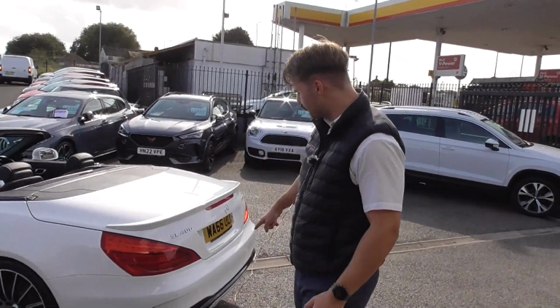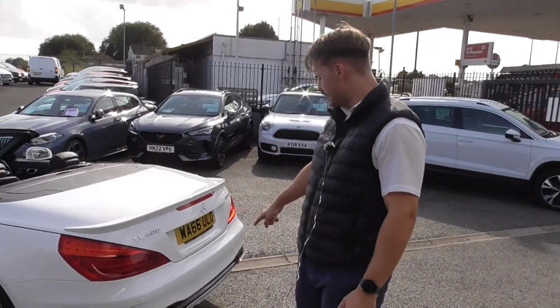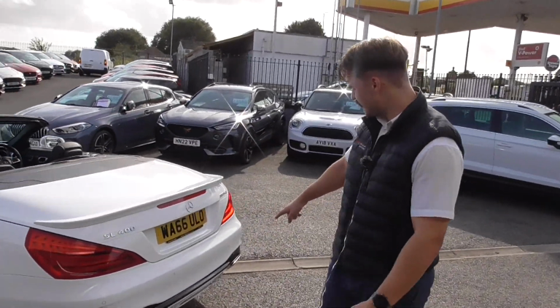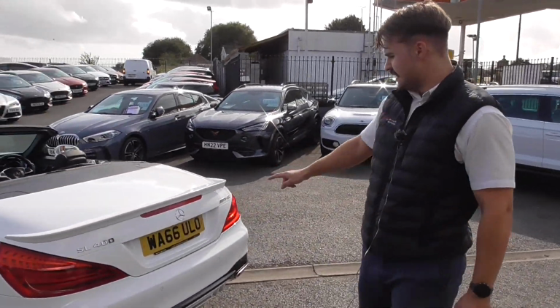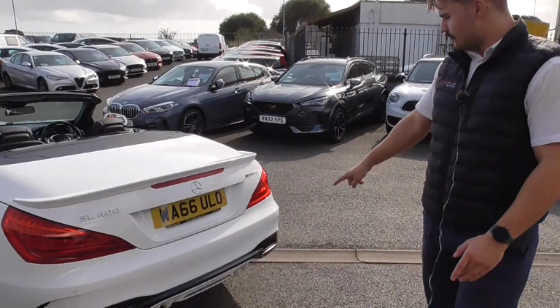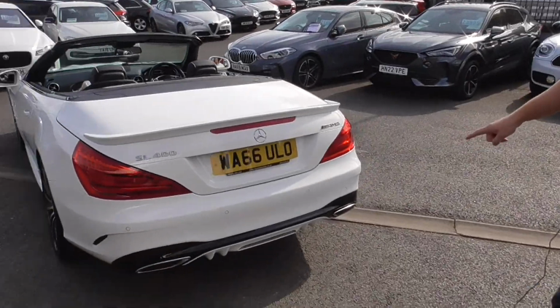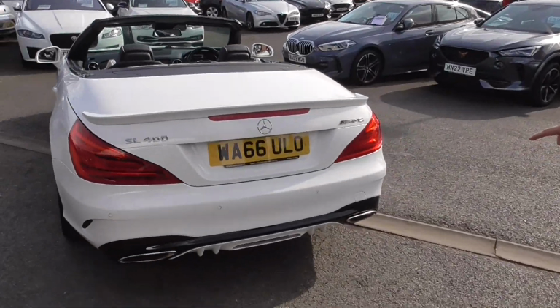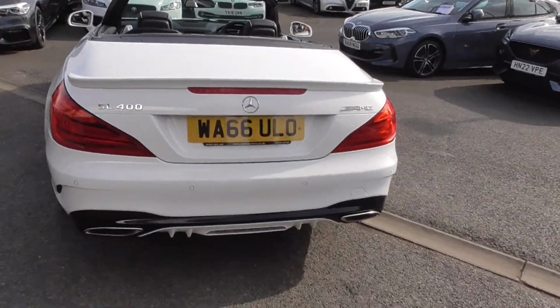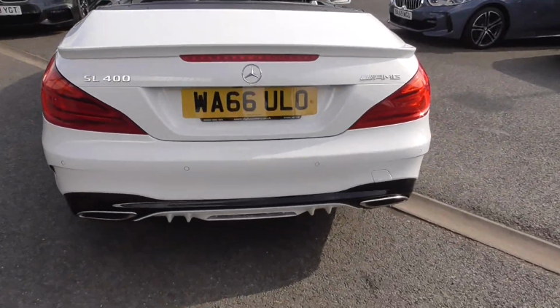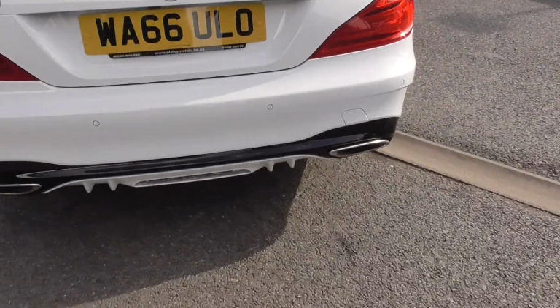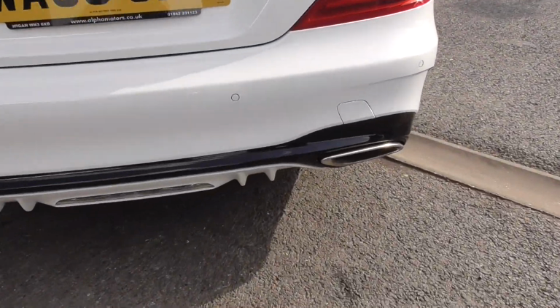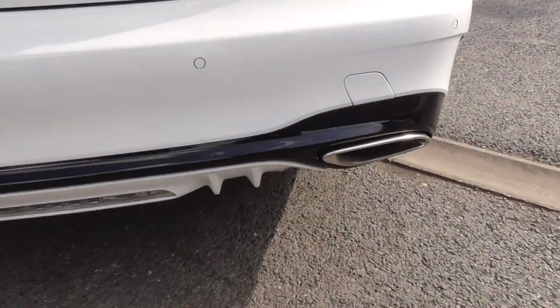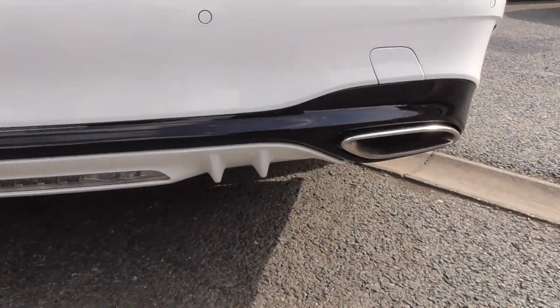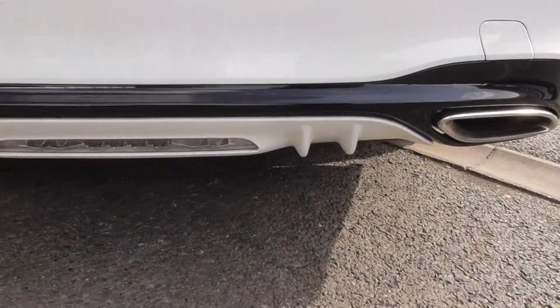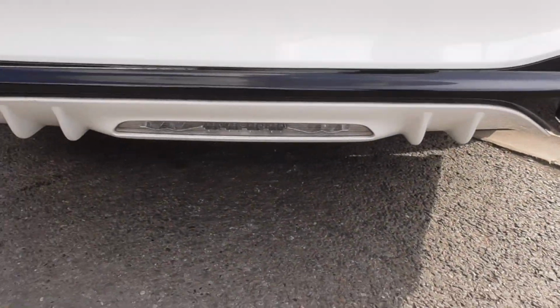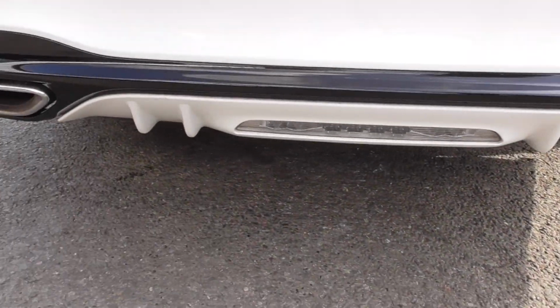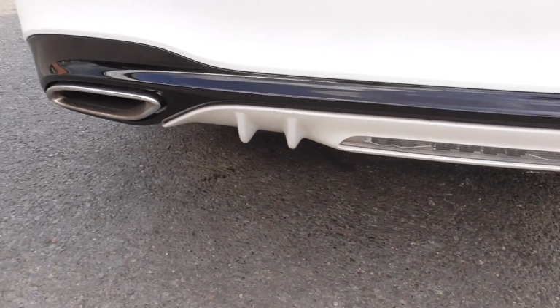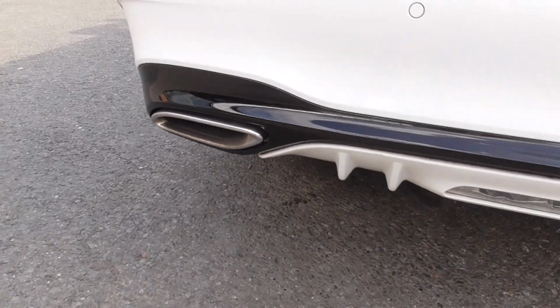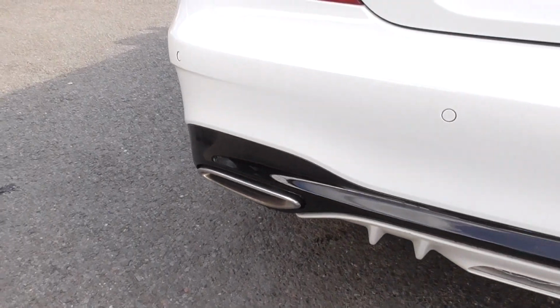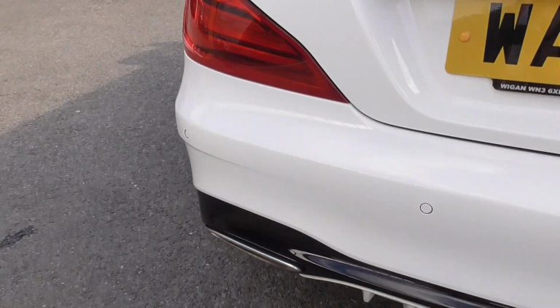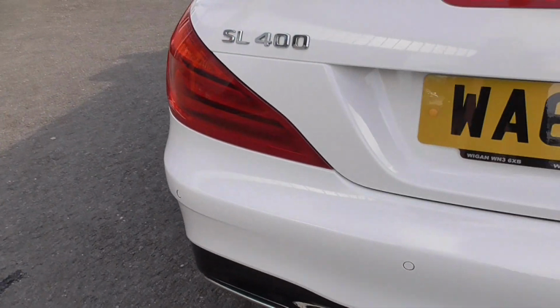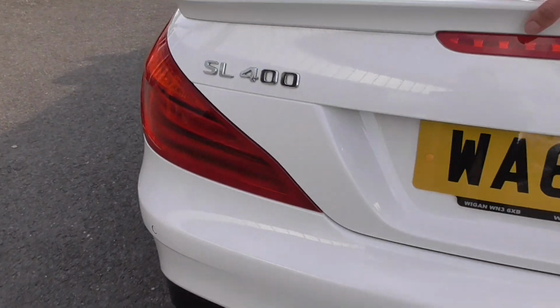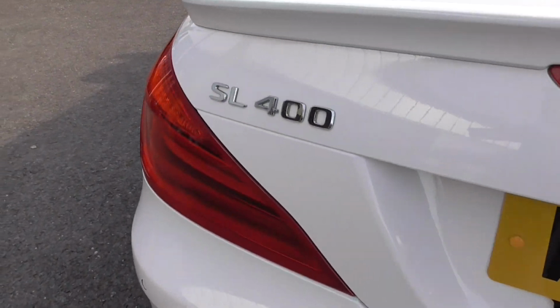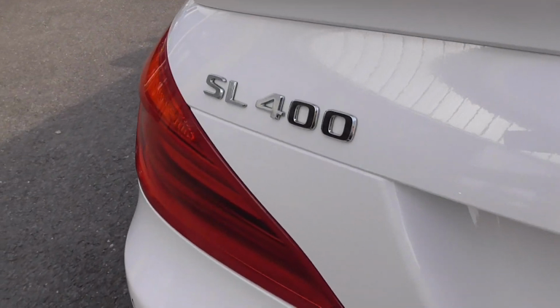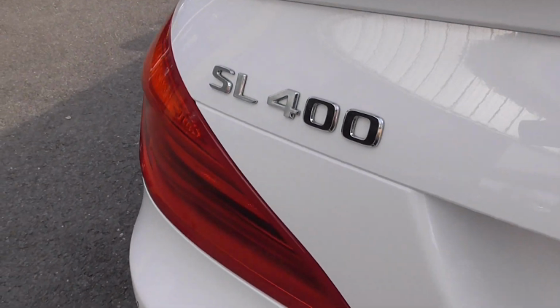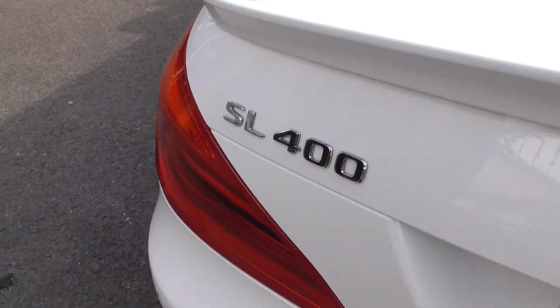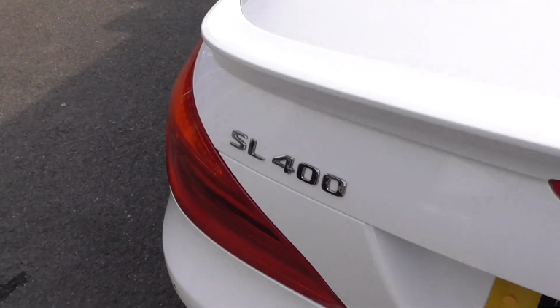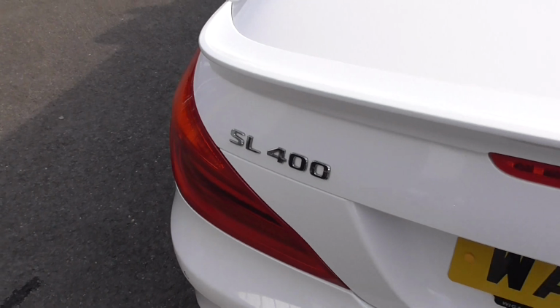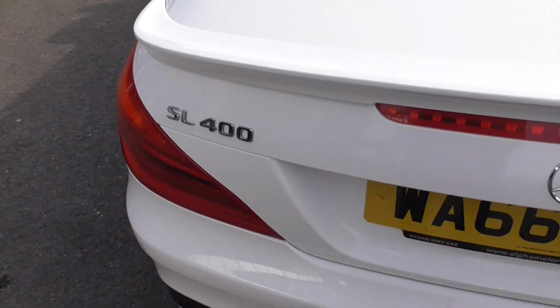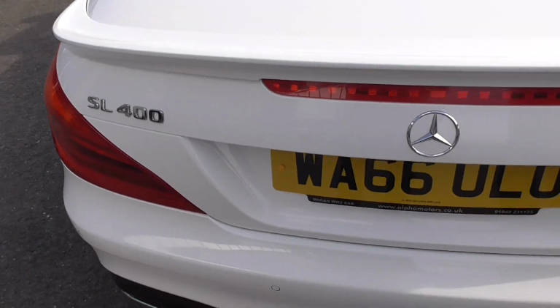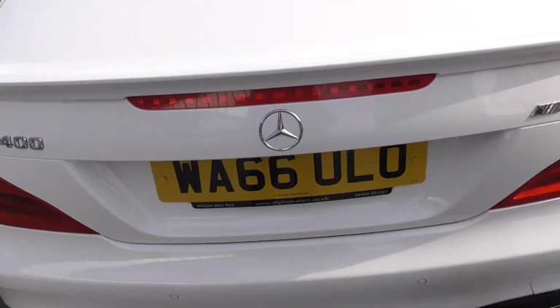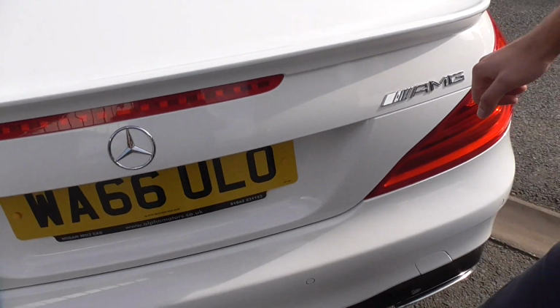Coming round to the back, we've got this lovely dual exhaust, gloss black lower diffuser with a white insert in there as well. Looks ace. And then this is that lovely spoiler I mentioned at the beginning of the video. We've got the AMG badging.